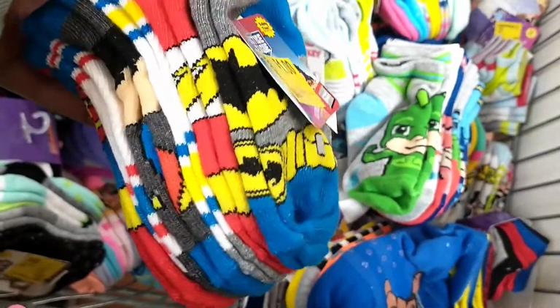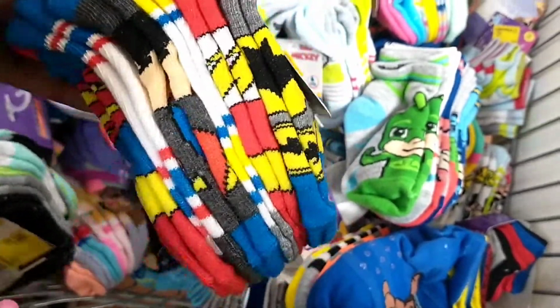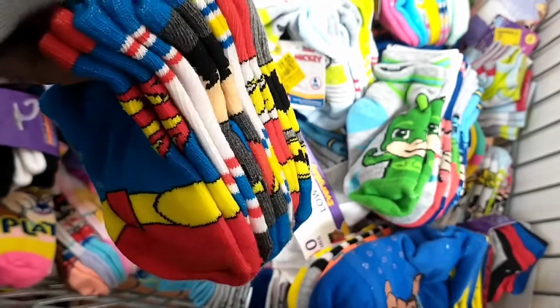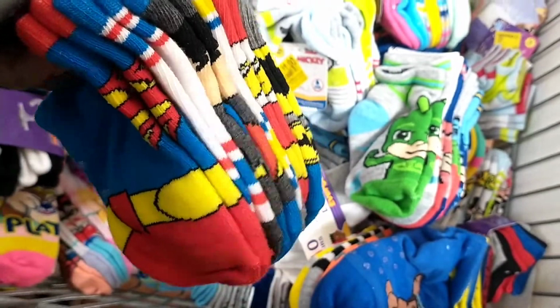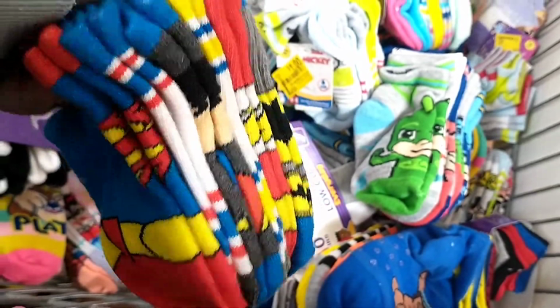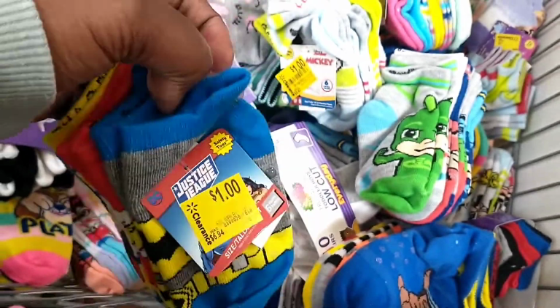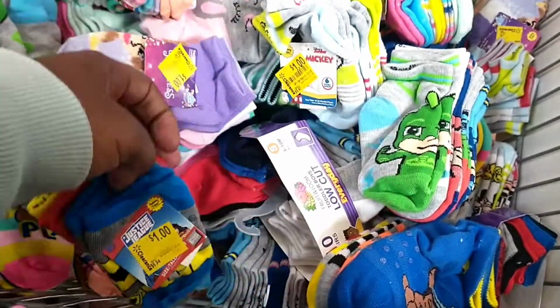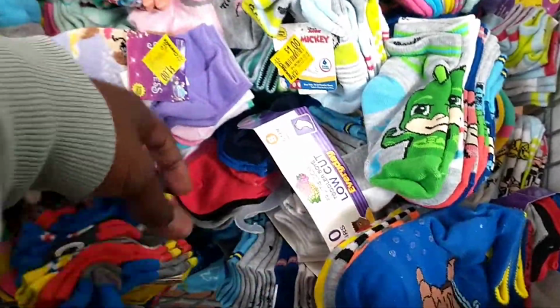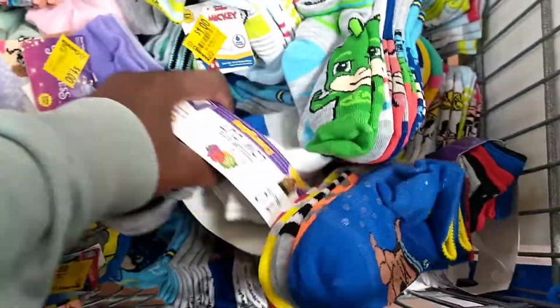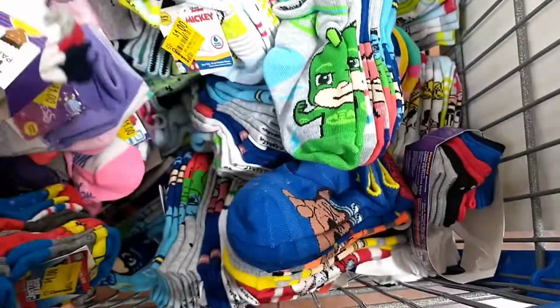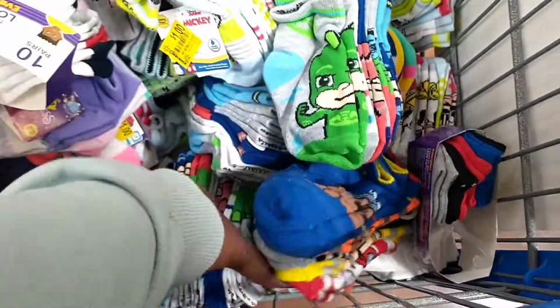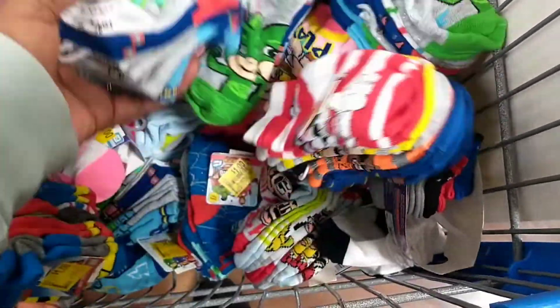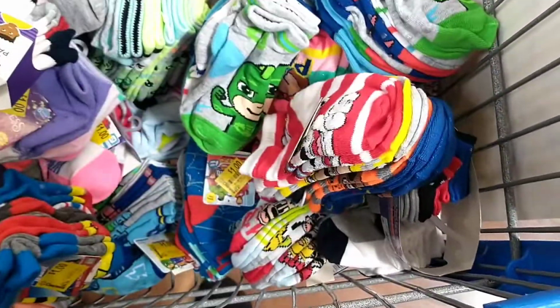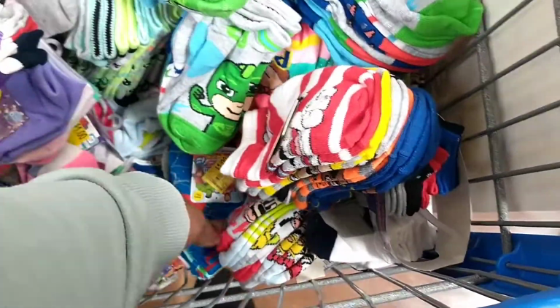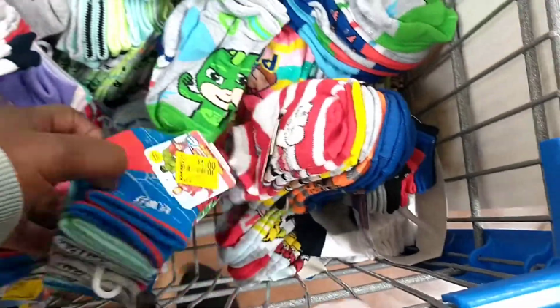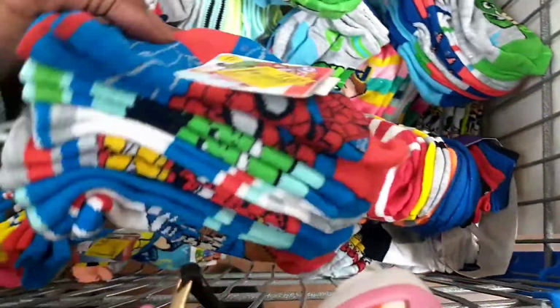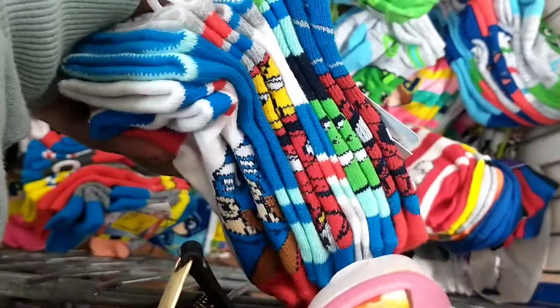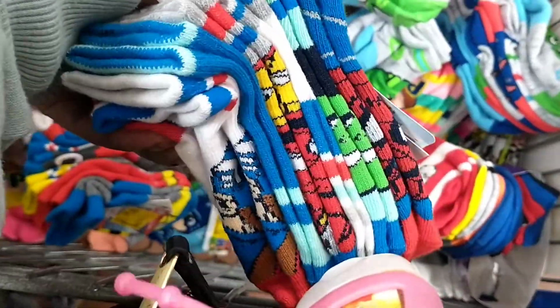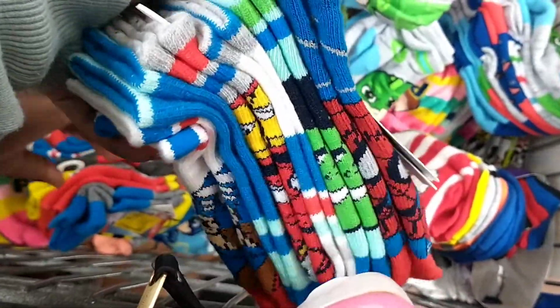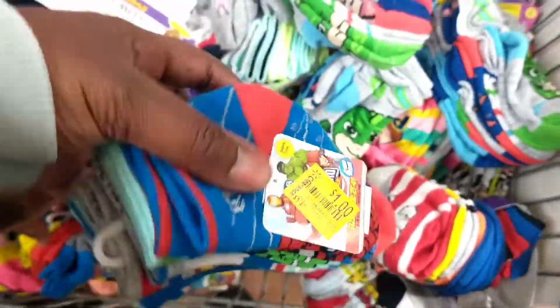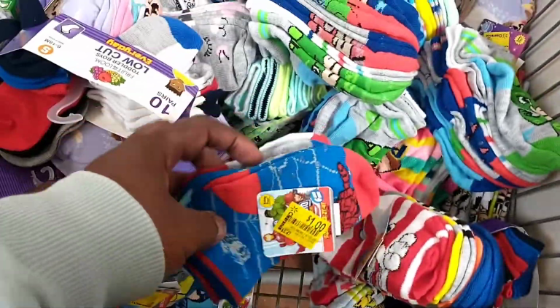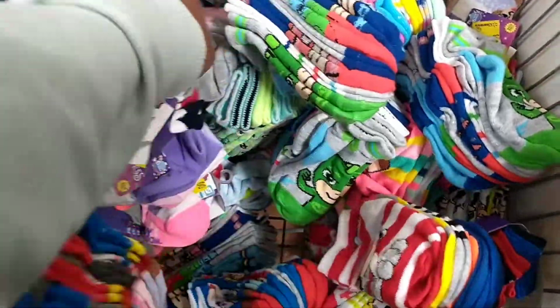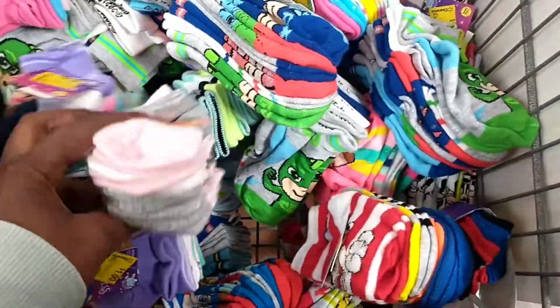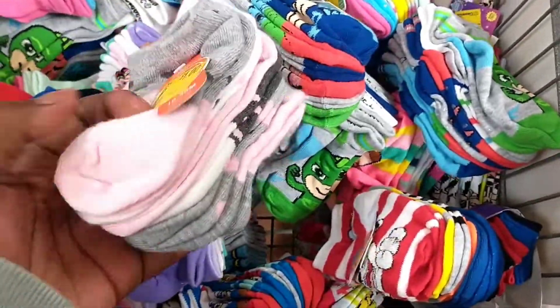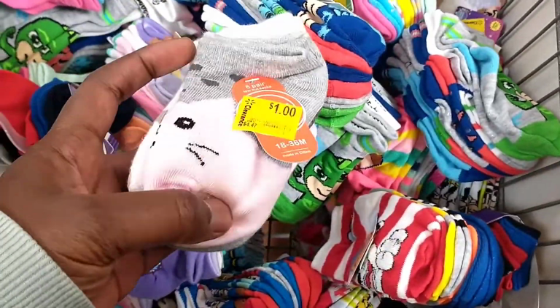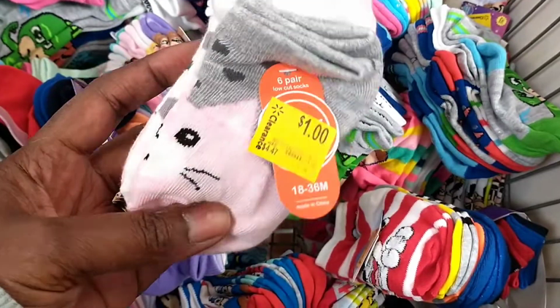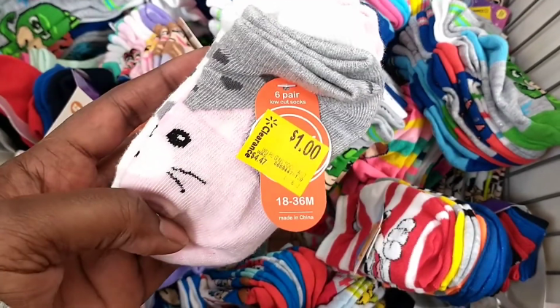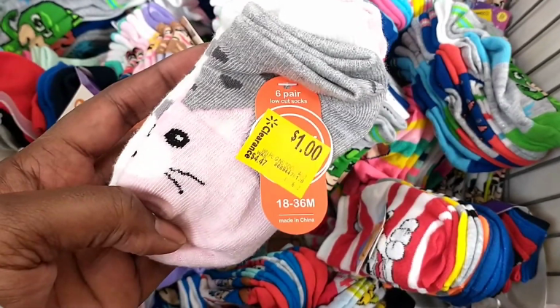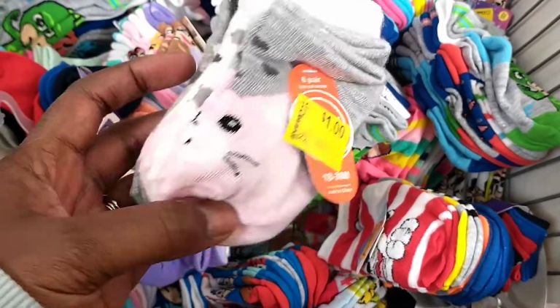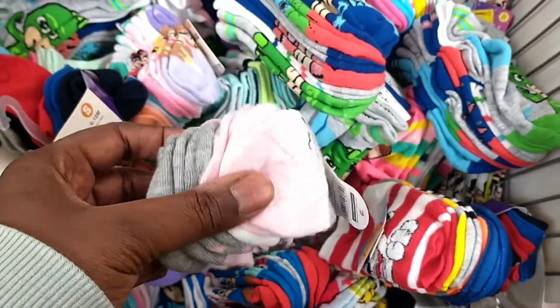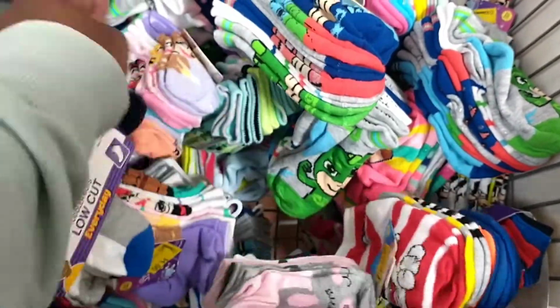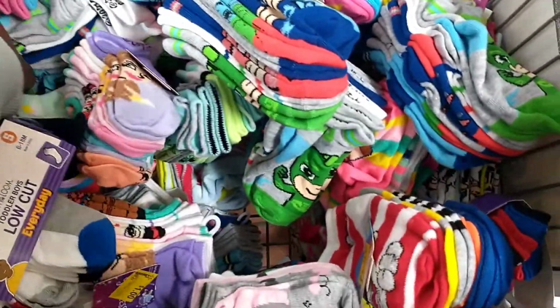Oh, like superheroes — what else do they have? Superhero to the rescue, Spider-Man, oh Marvel! I've never found the one-dollar socks before, and we have the Wonder Nation Walmart brand as well.